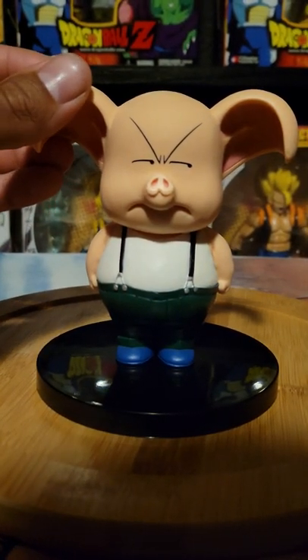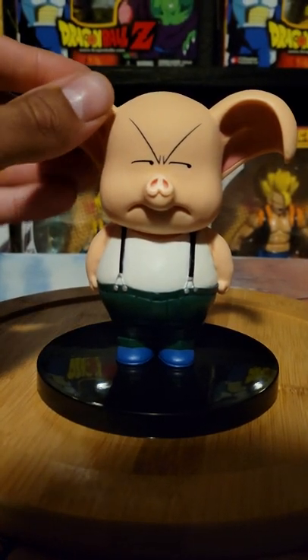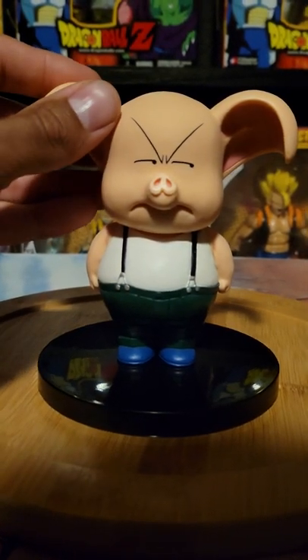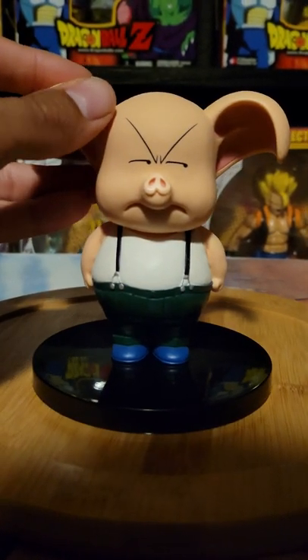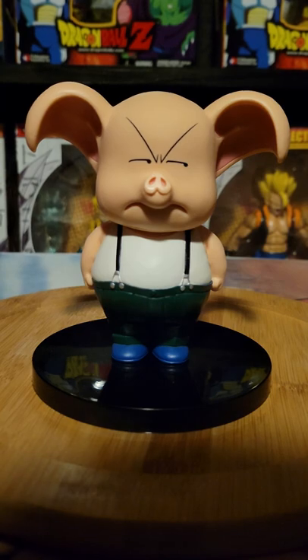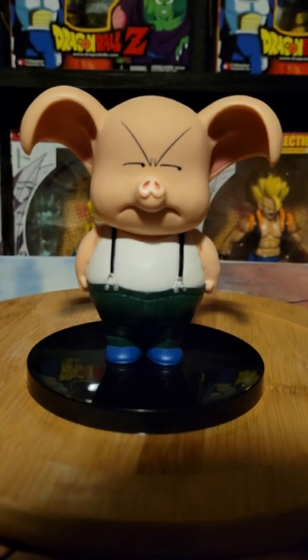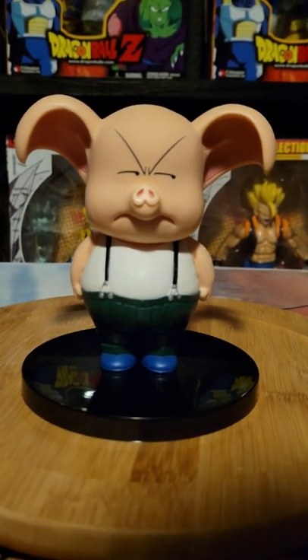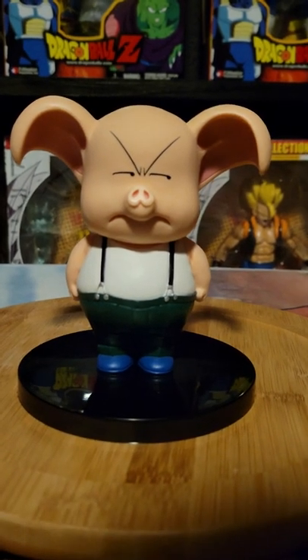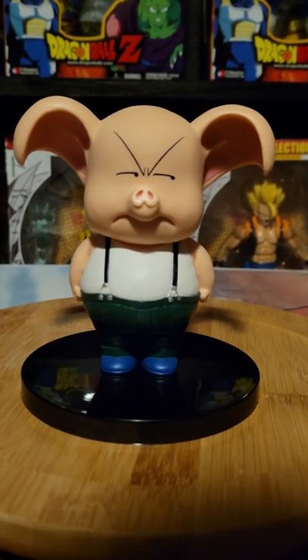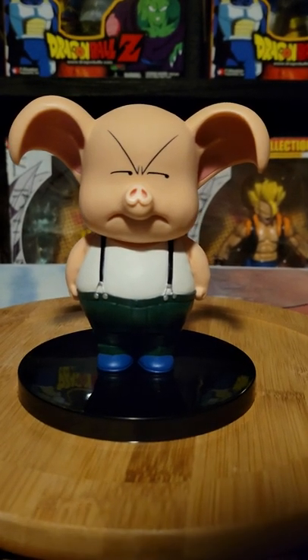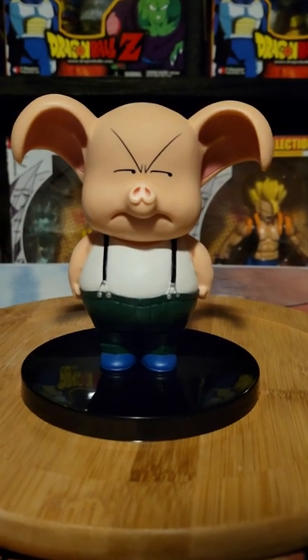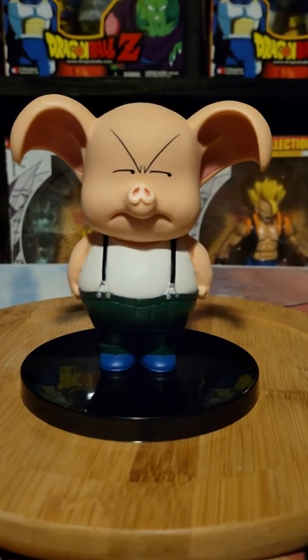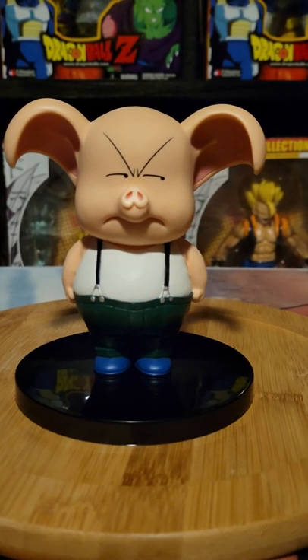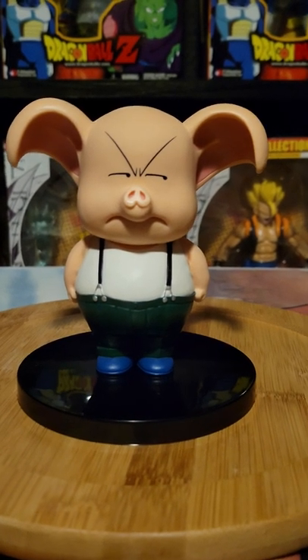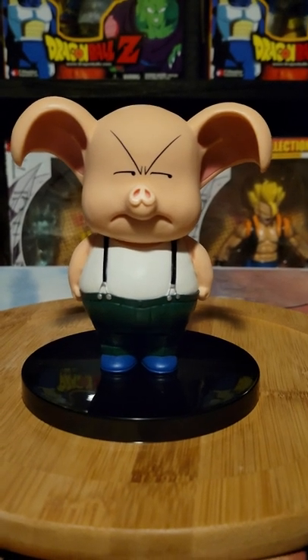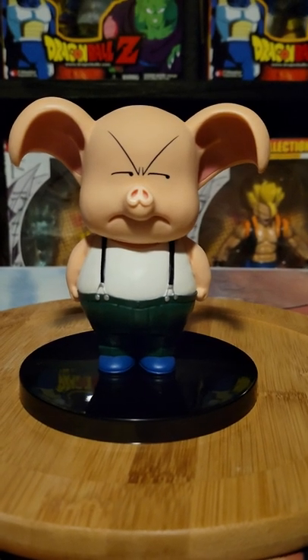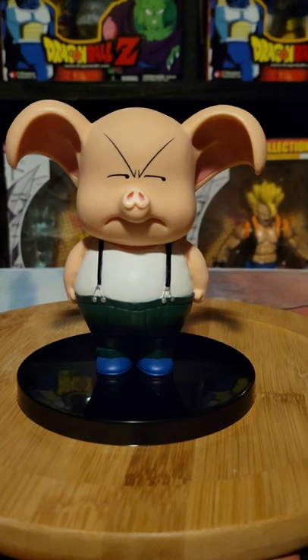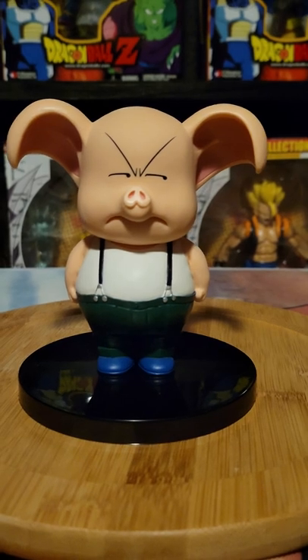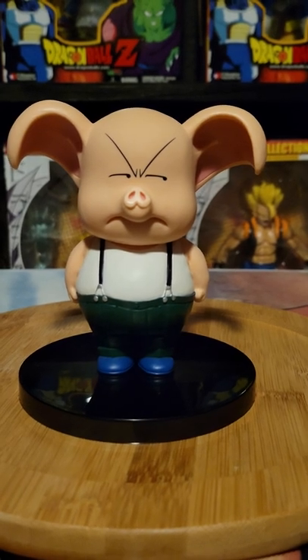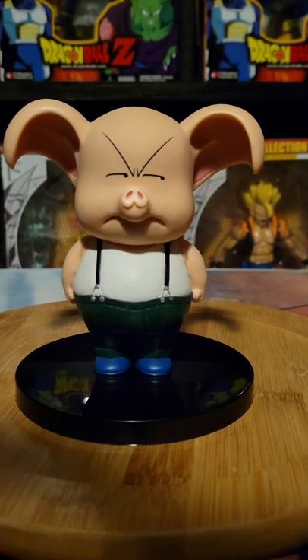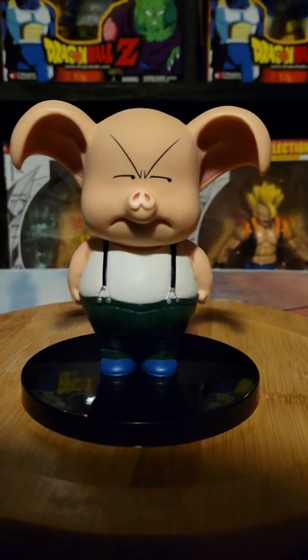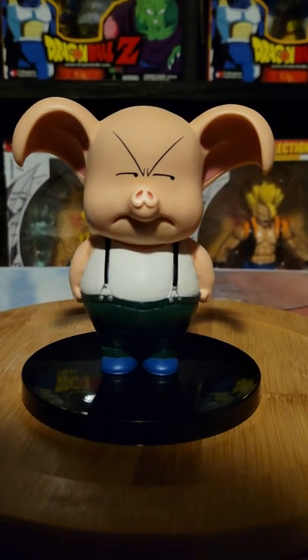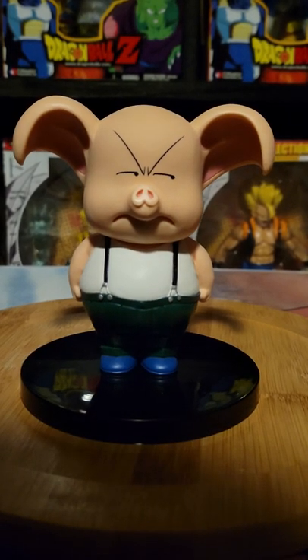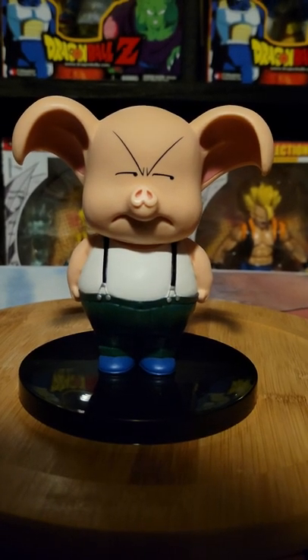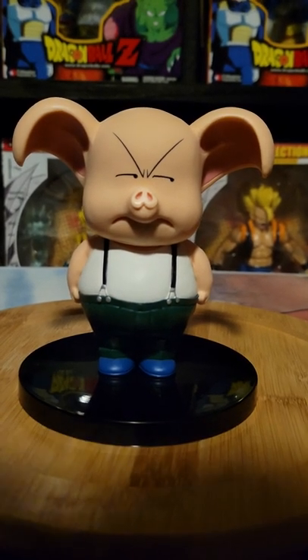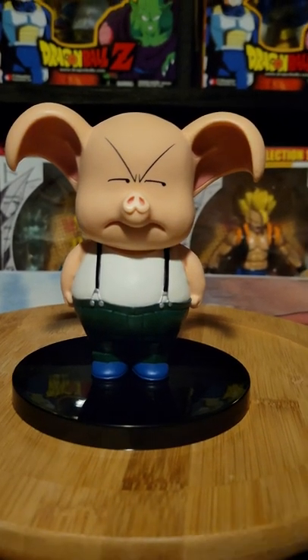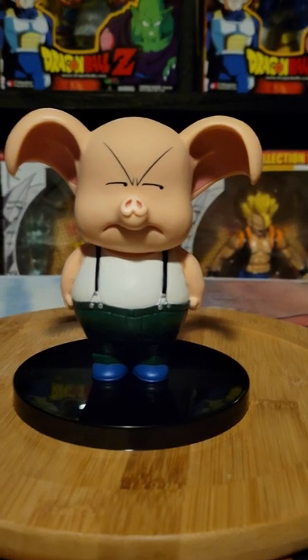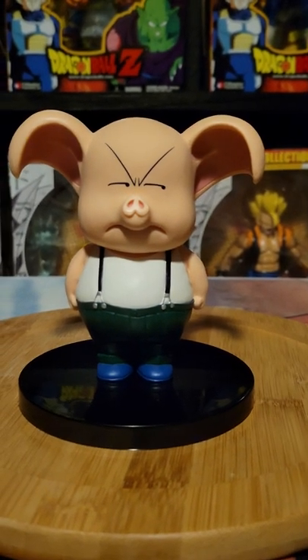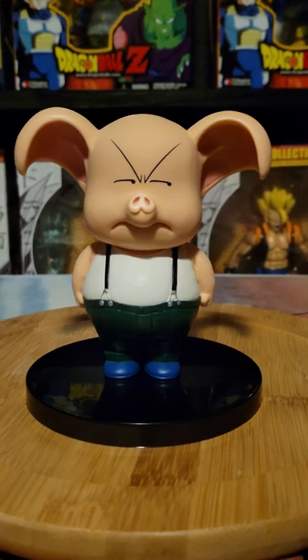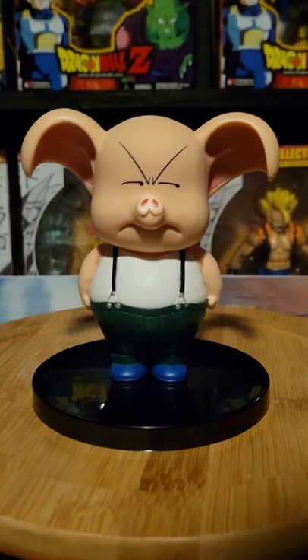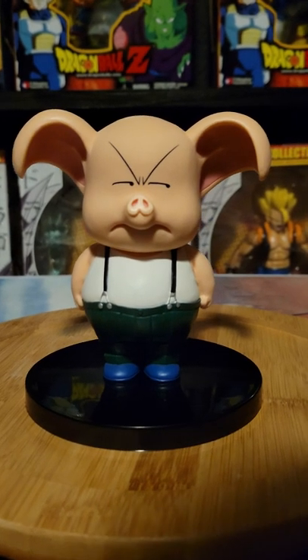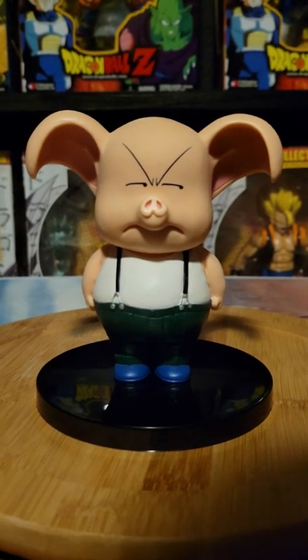He's probably looking at Bulma like that — just his expression. Because, oh my god, what did Bulma used to say to him? I remember she gave him a snack, or she tricked him to eat something, and he thought it was magic.